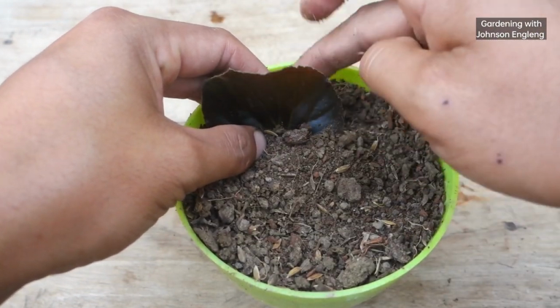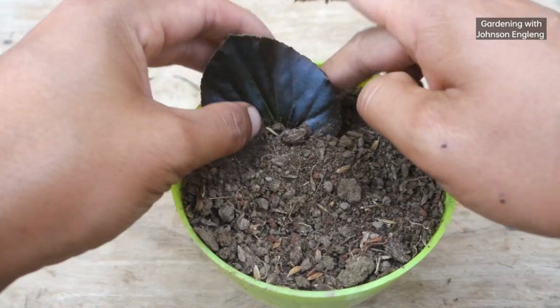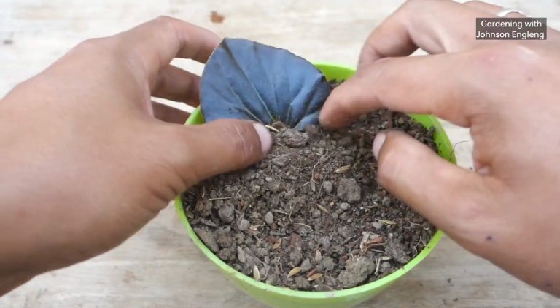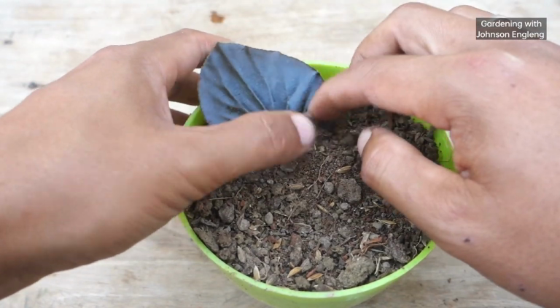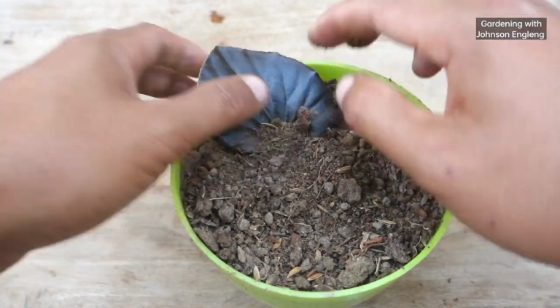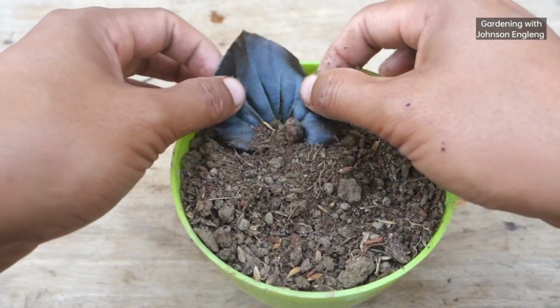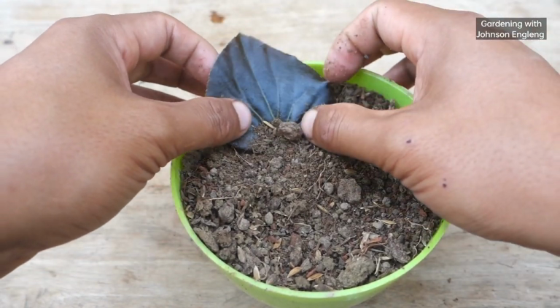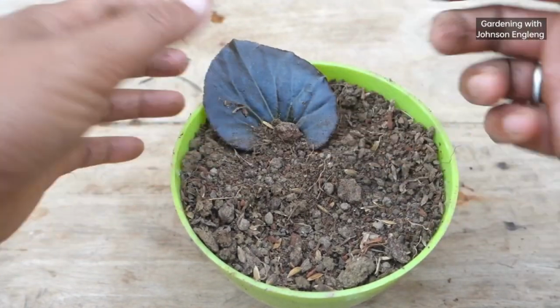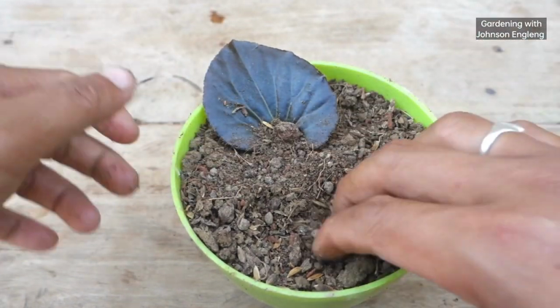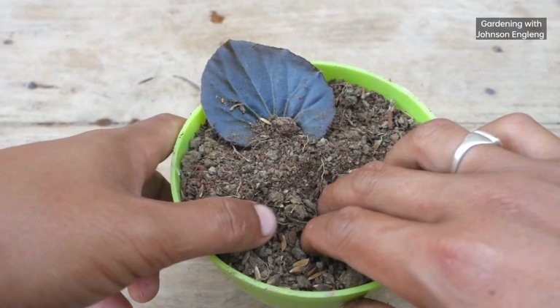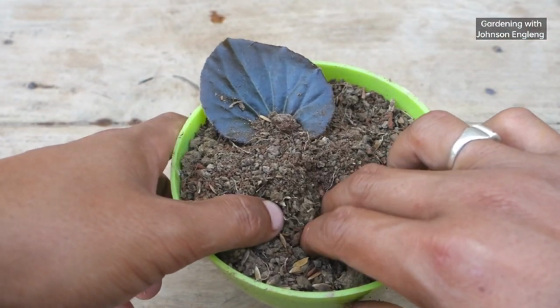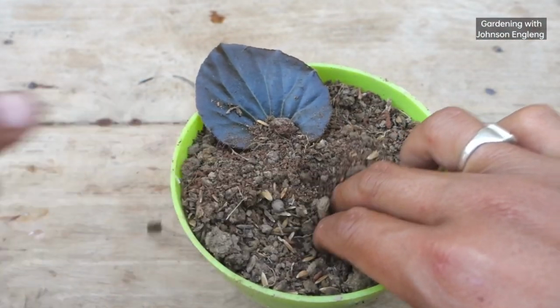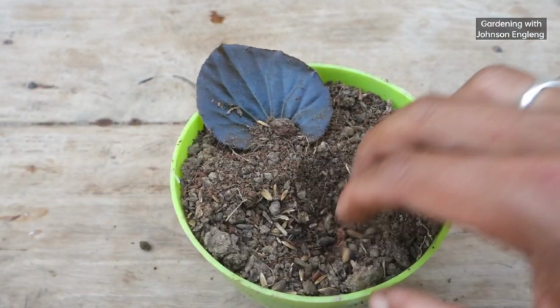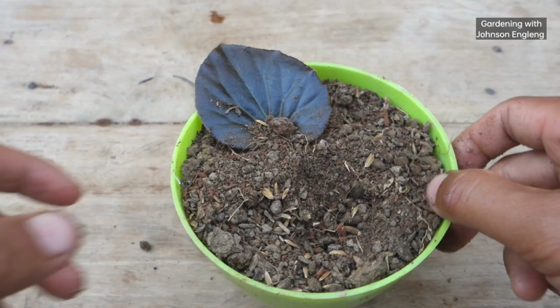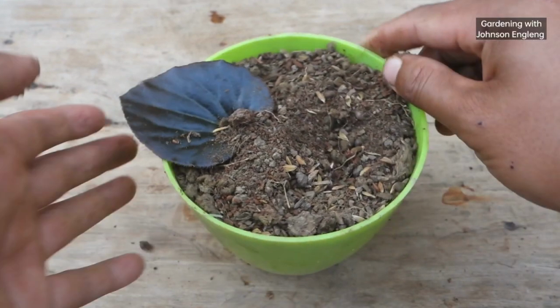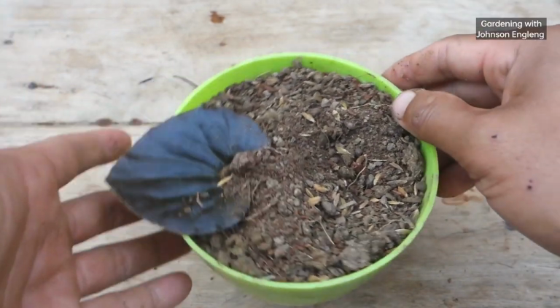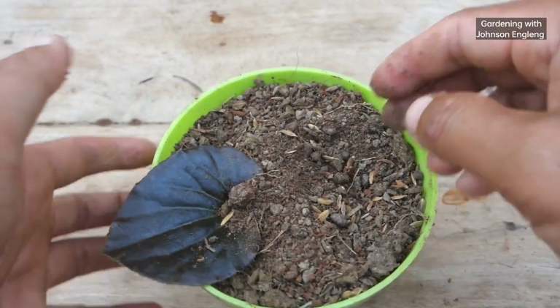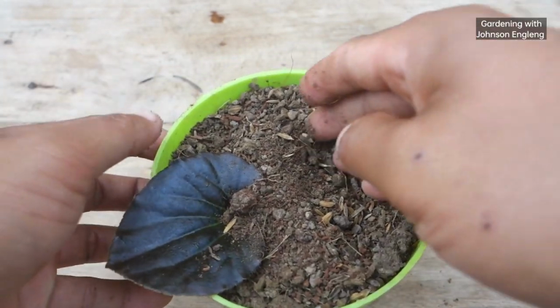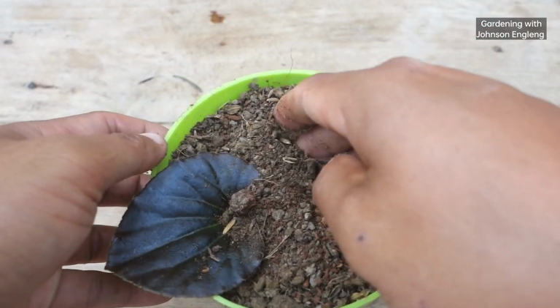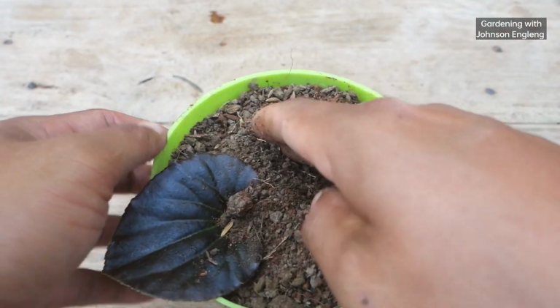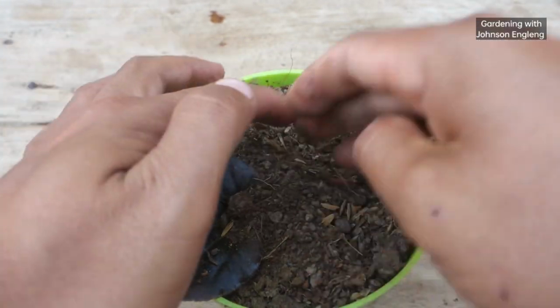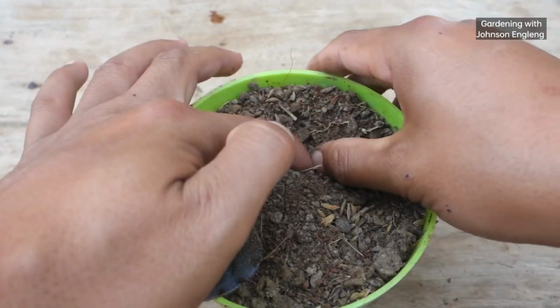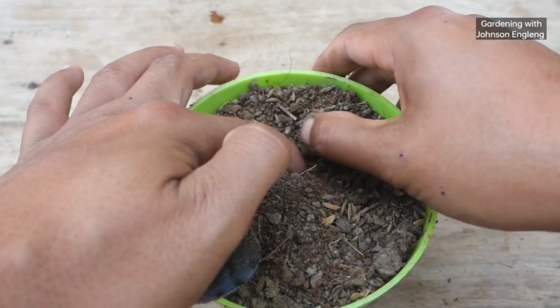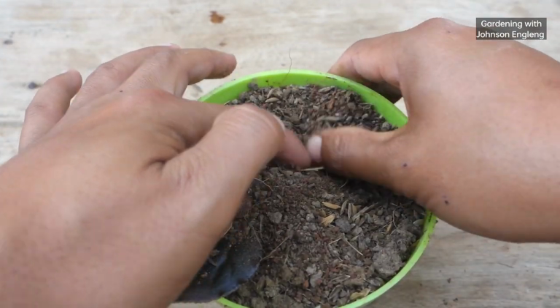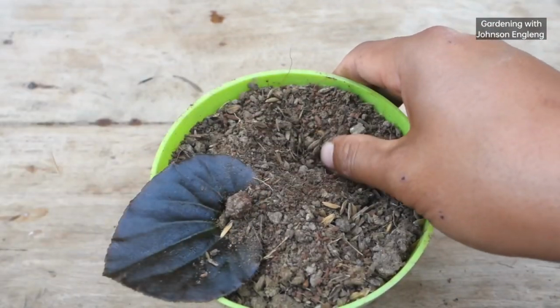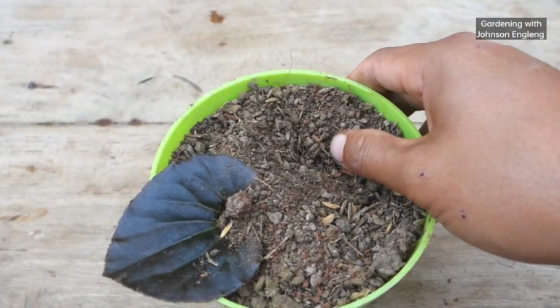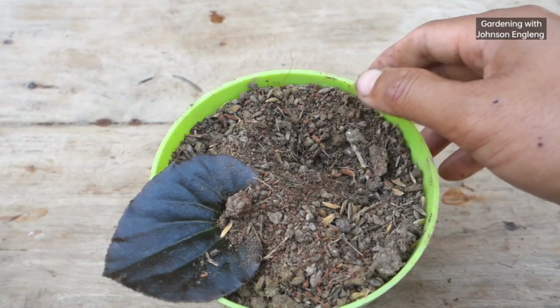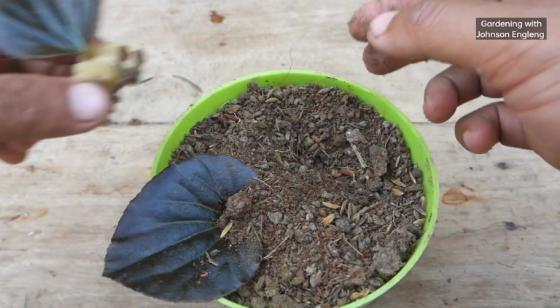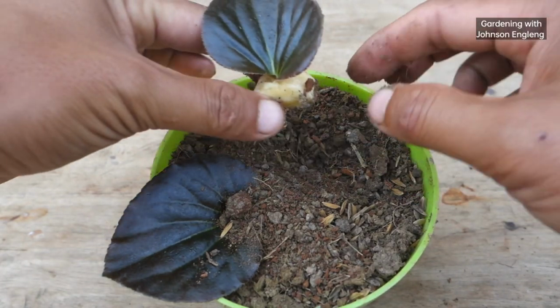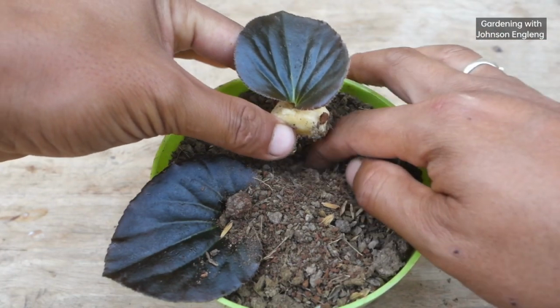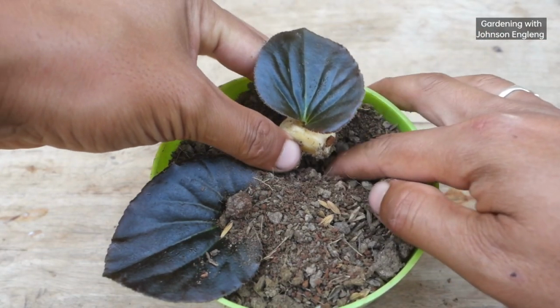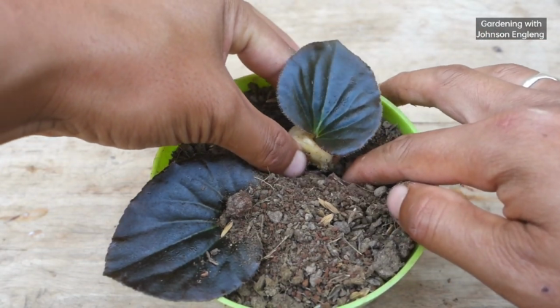Remember, we have to use a well-drained soil mix to grow begonia plants from leaves. I'm going to plant both begonia leaves in the same way. After planting, we have to place them in indirect sunlight — do not bring them into direct sunlight.